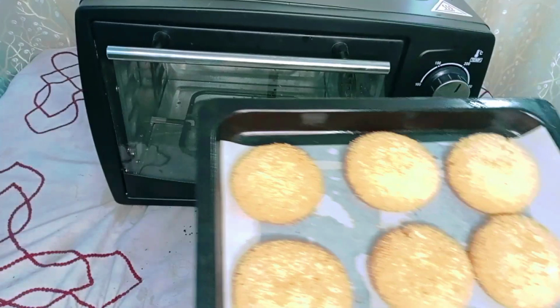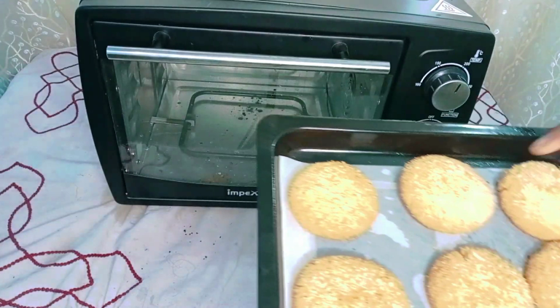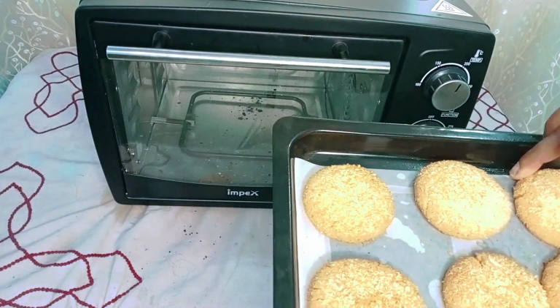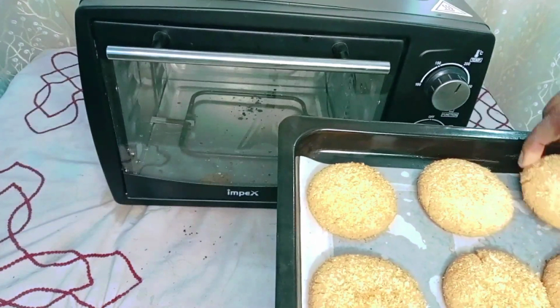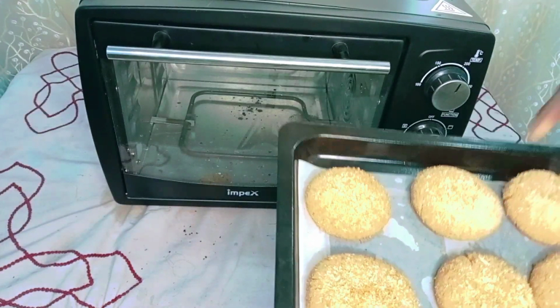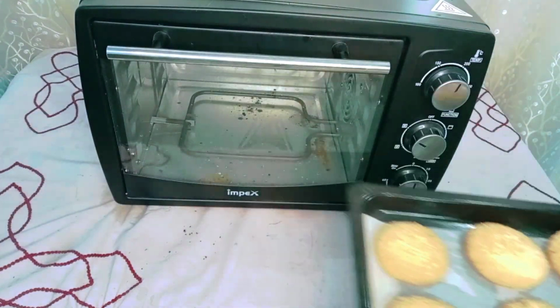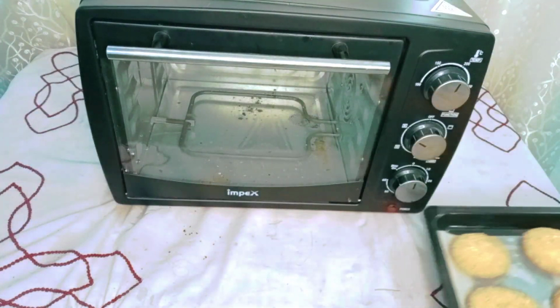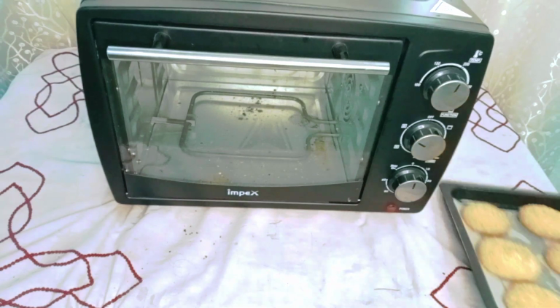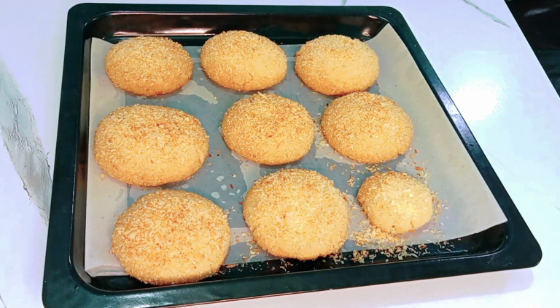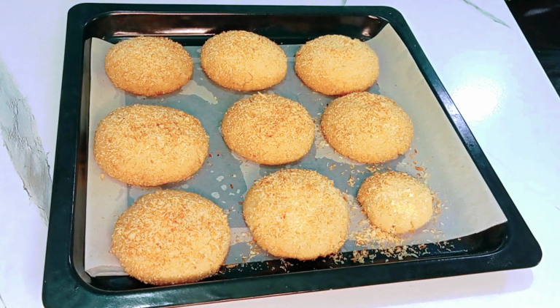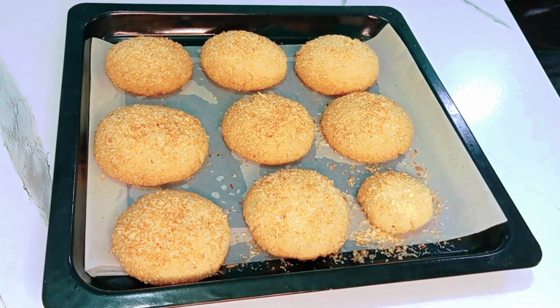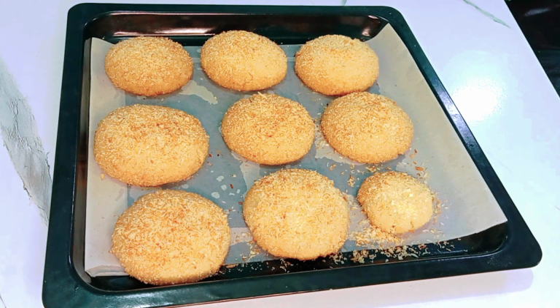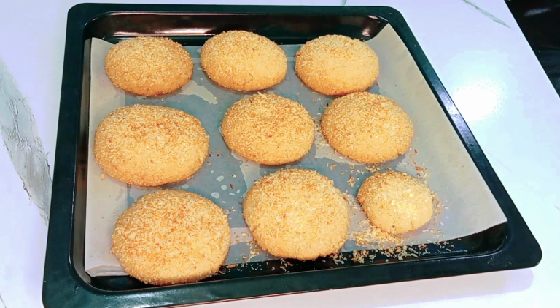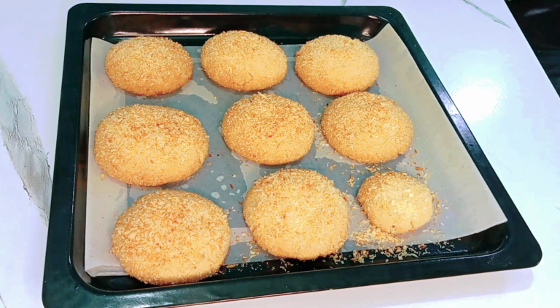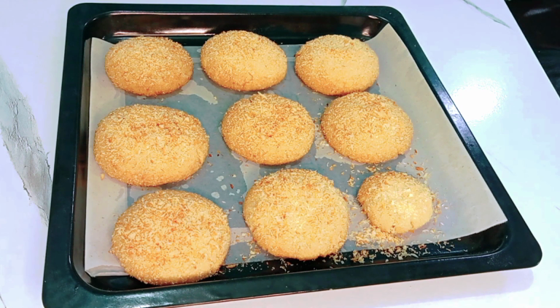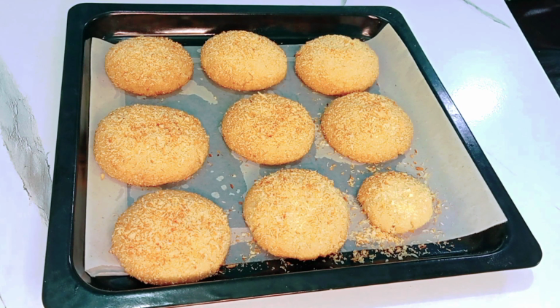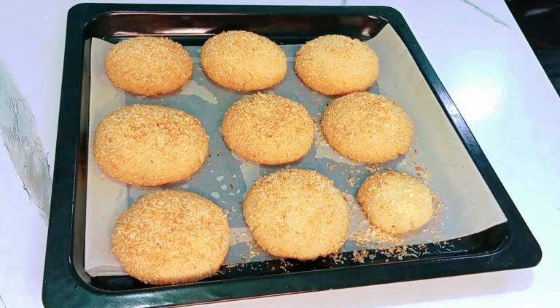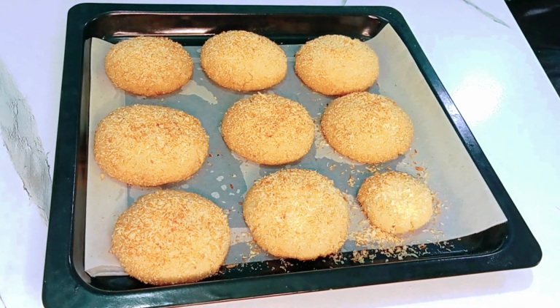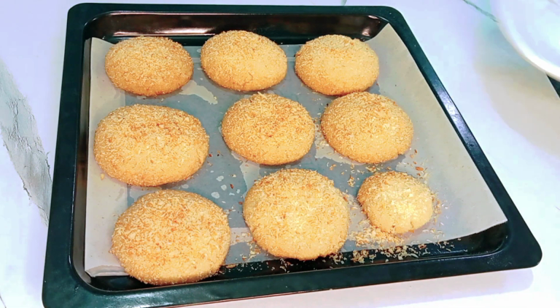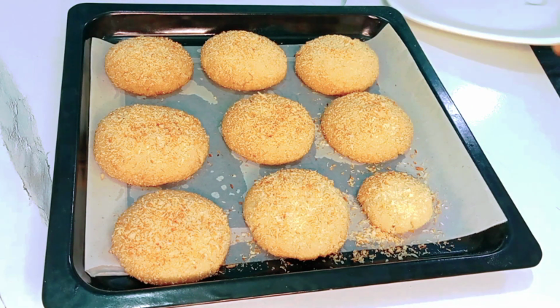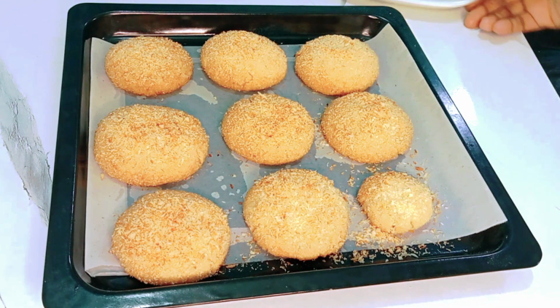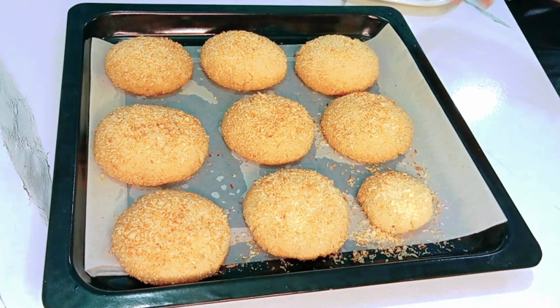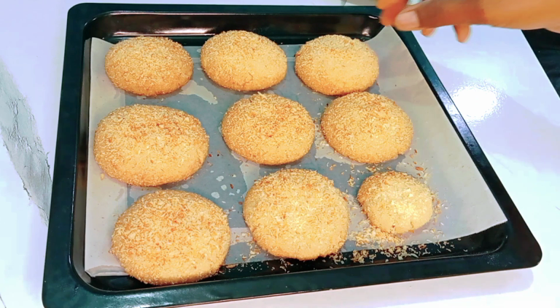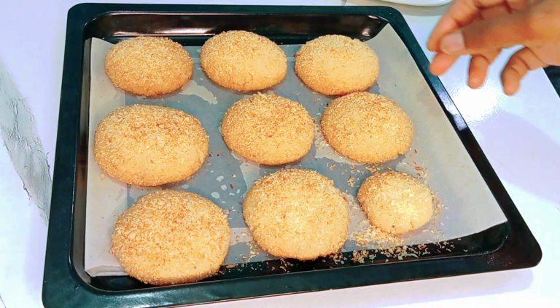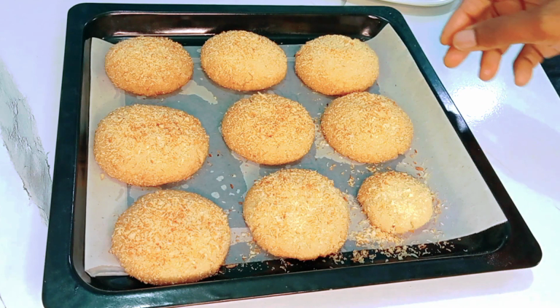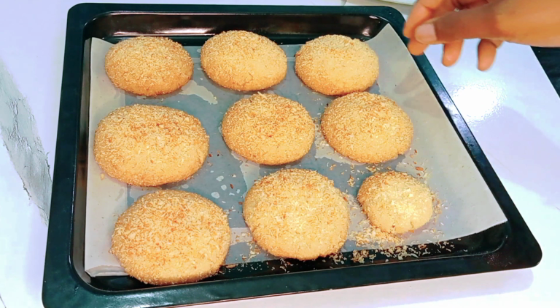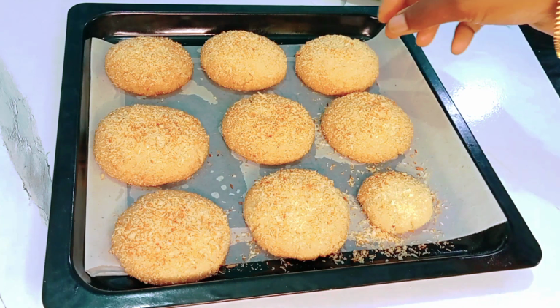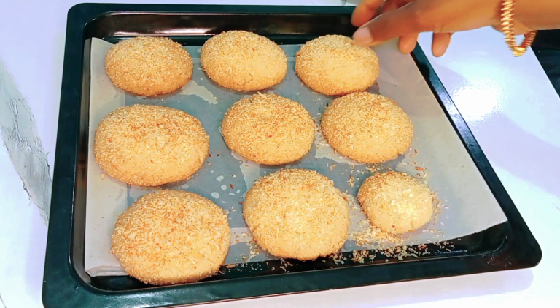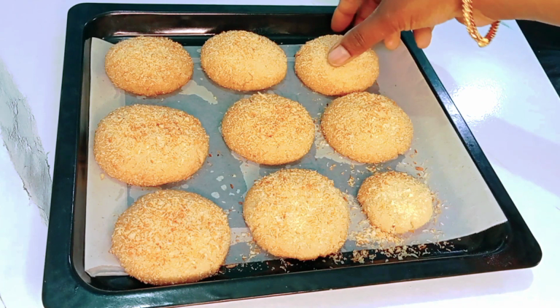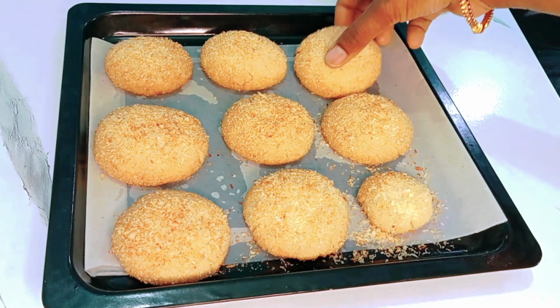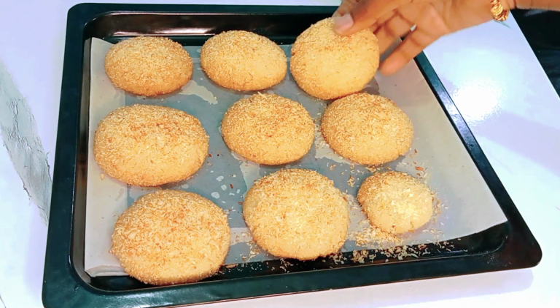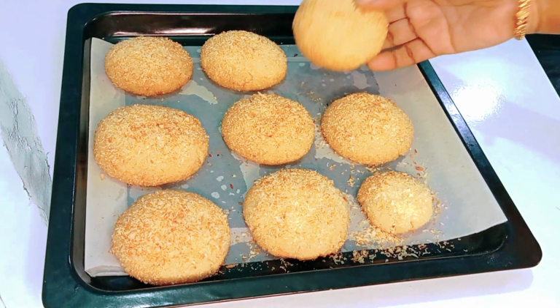After that, the cookies are soft. After that, the cookies are crispy. I will prepare for the cookies.